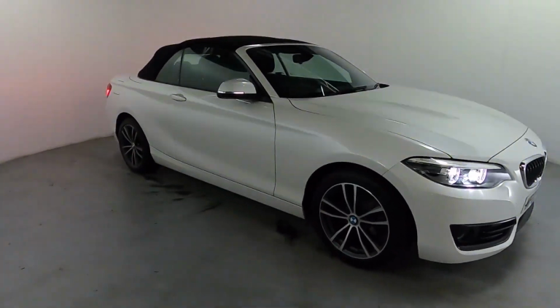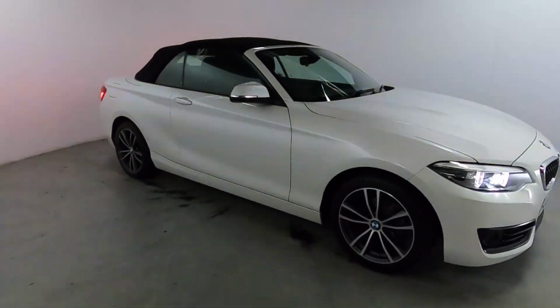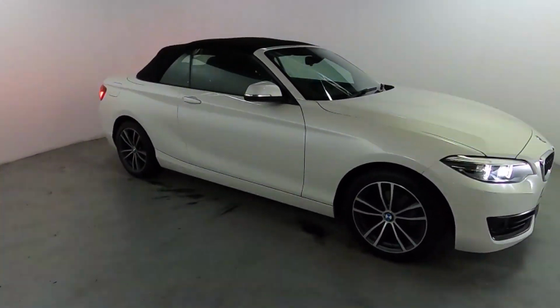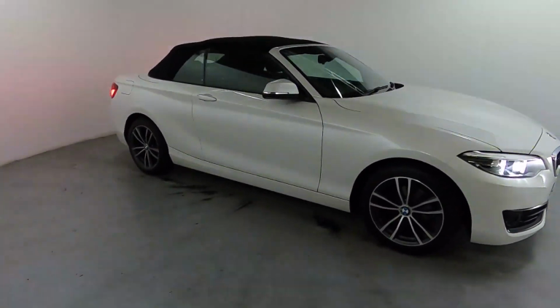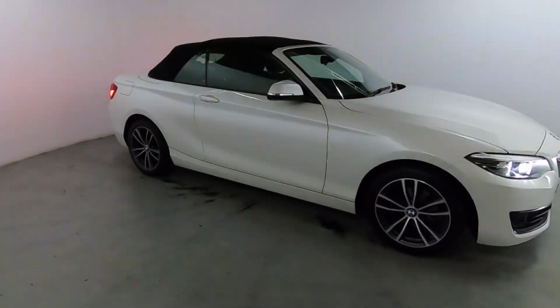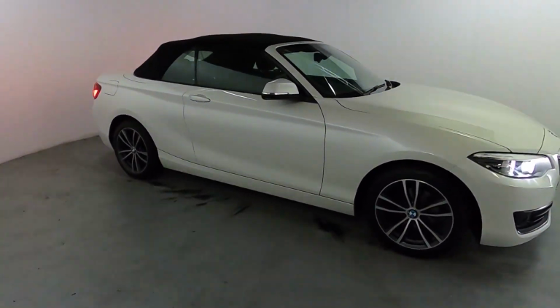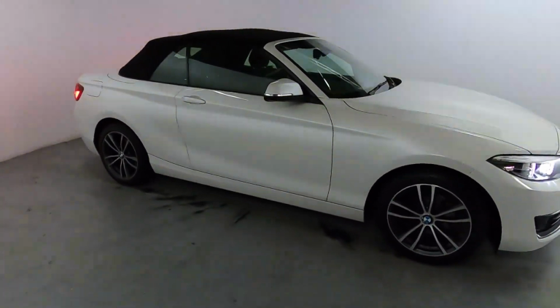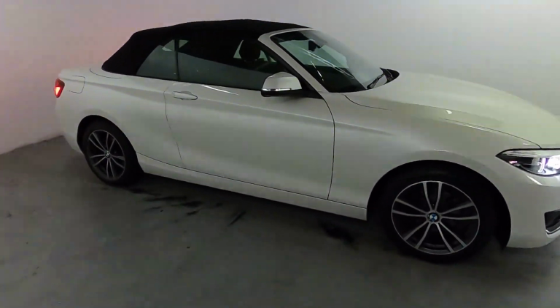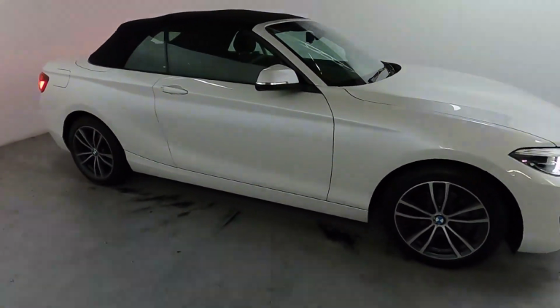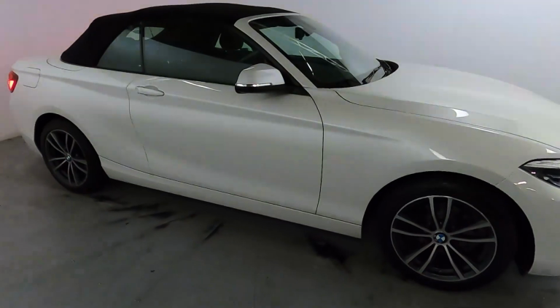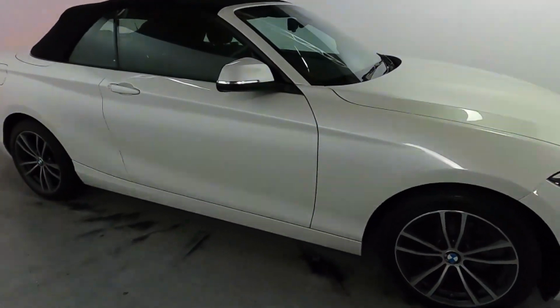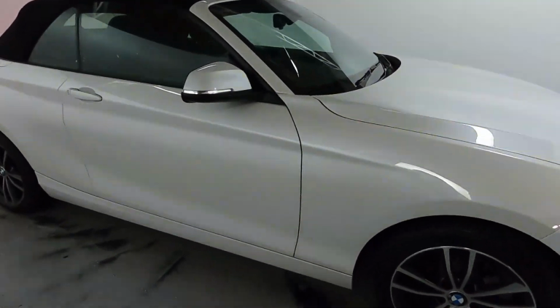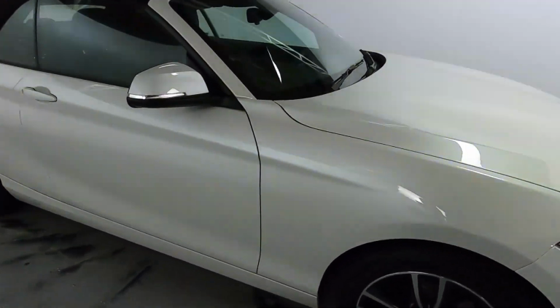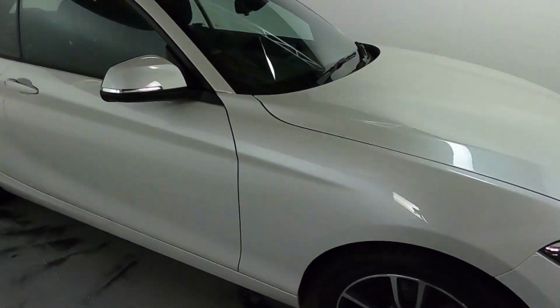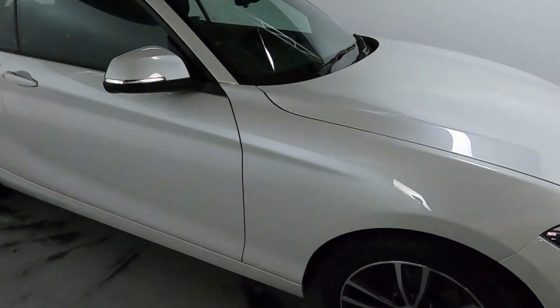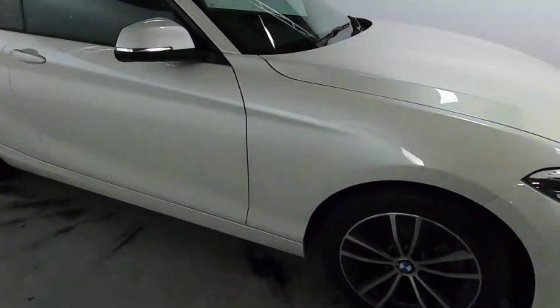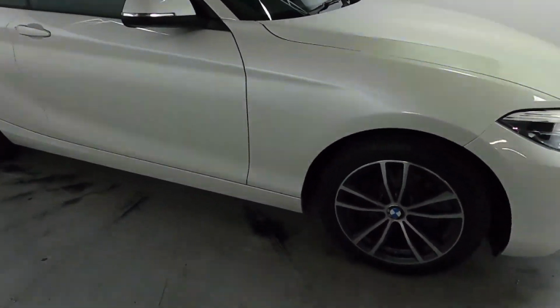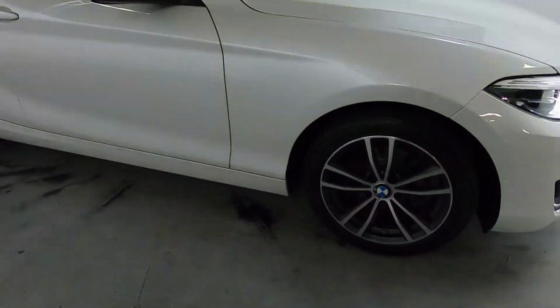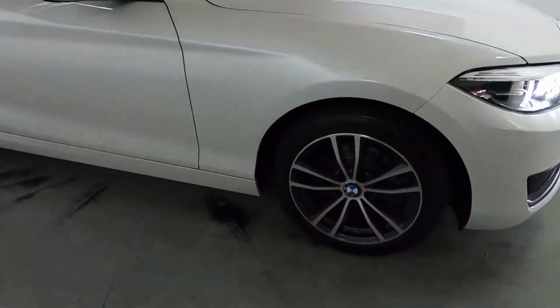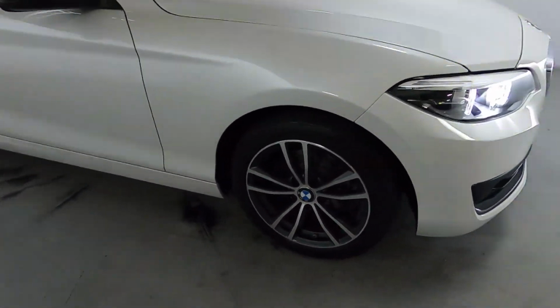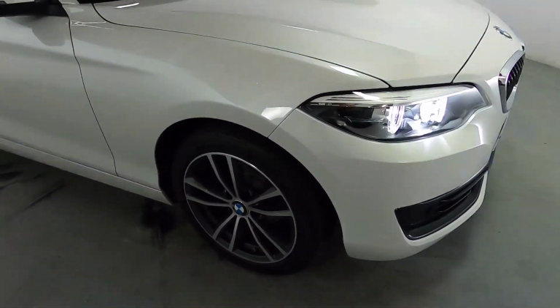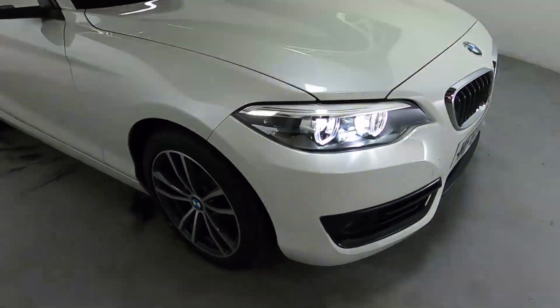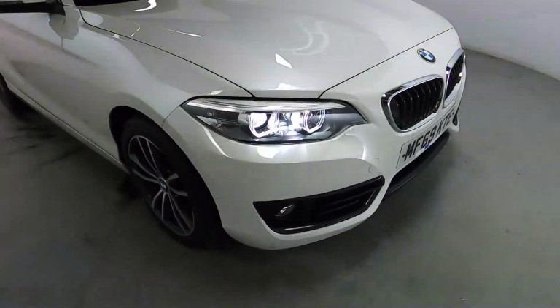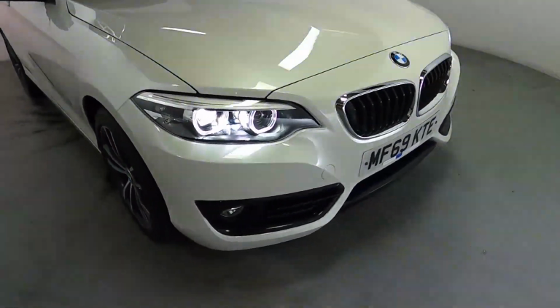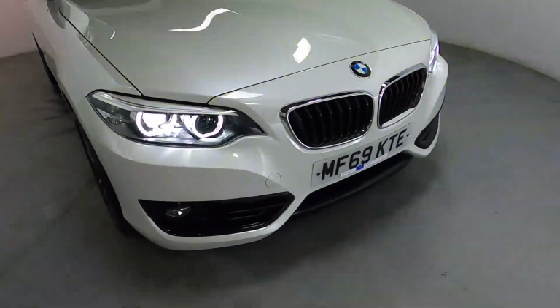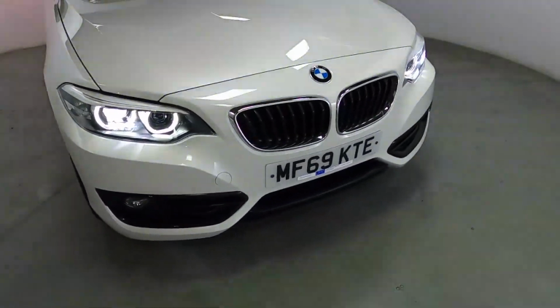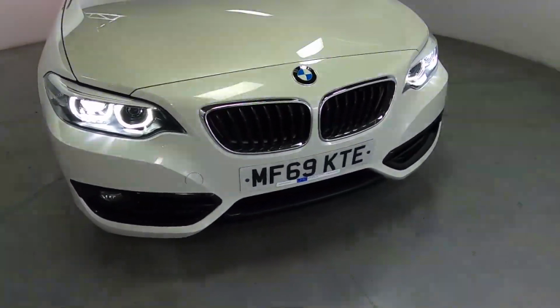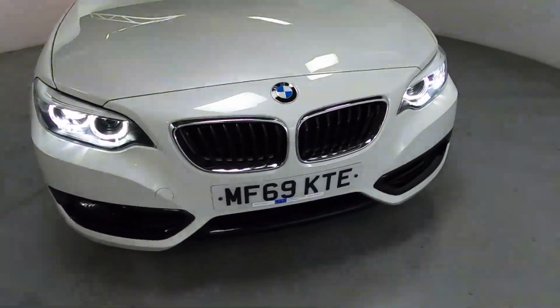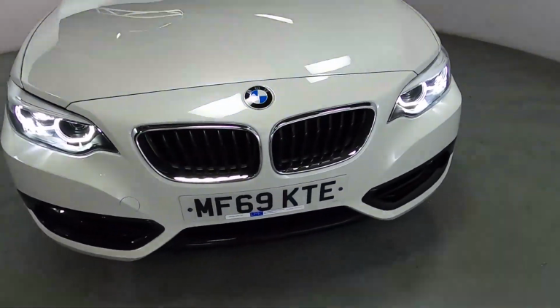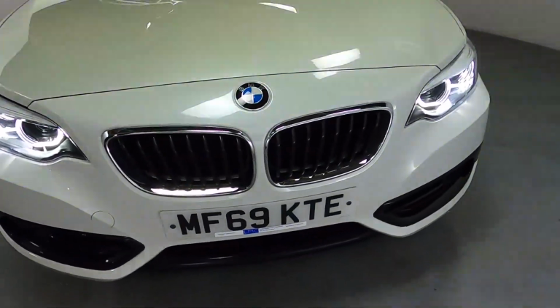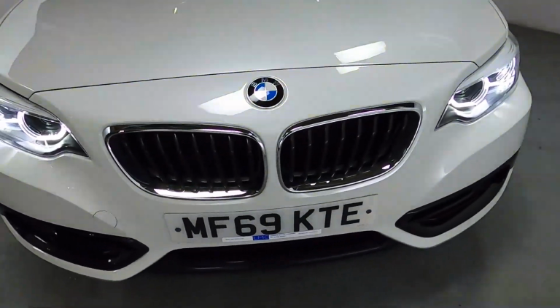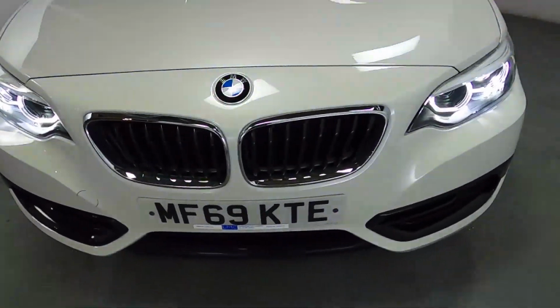That's a really neat convertible — a nice size, finished off nicely in this pearl white colour. You've got nice alloy wheels, and around the front, LED daytime running lights and the classic BMW kidney grills with chrome surrounds.